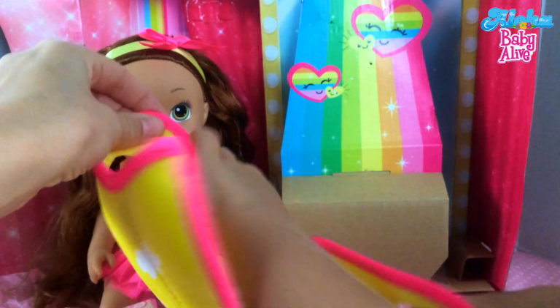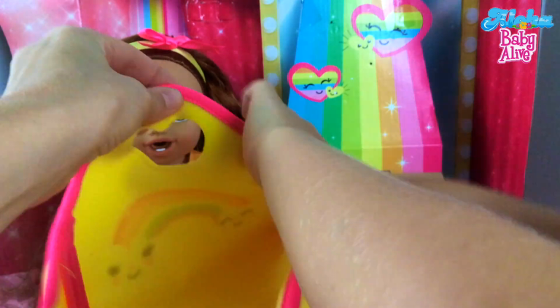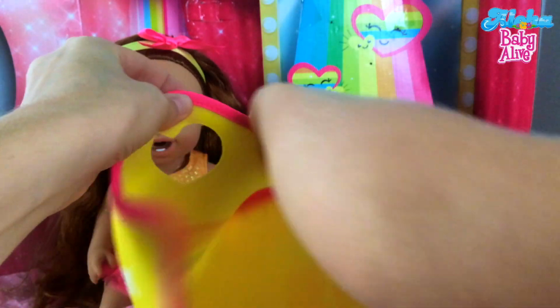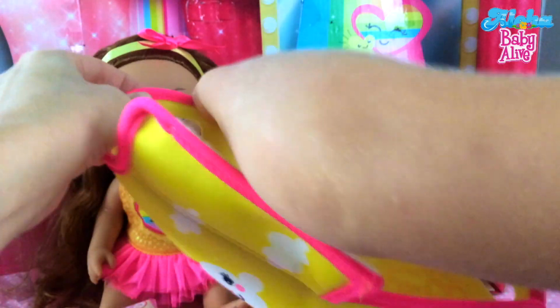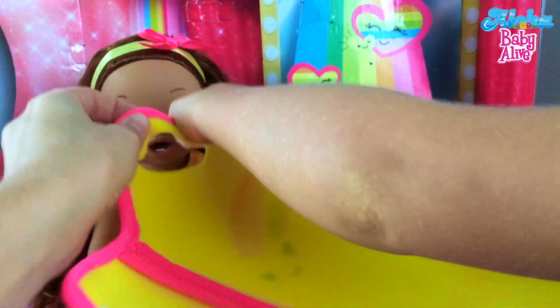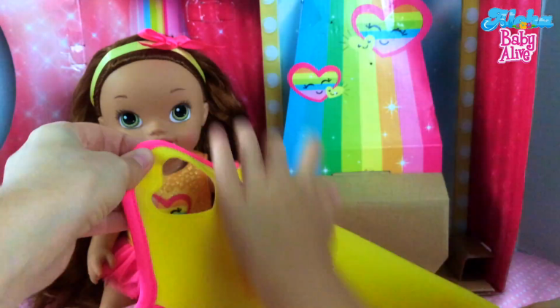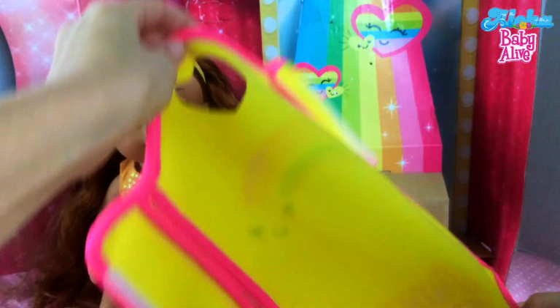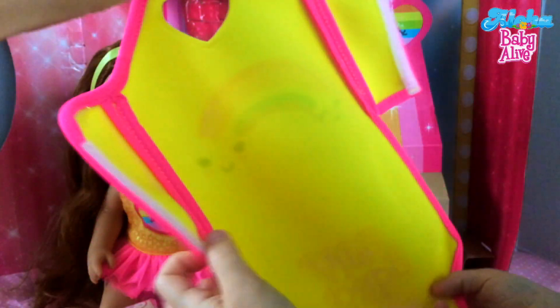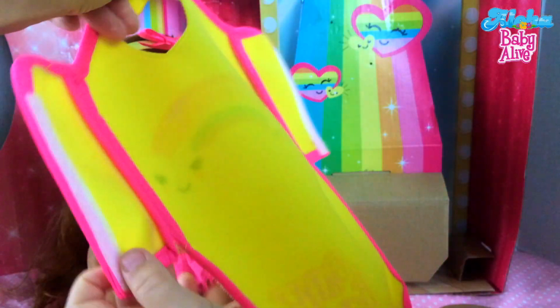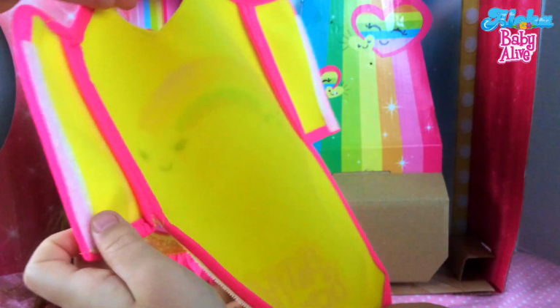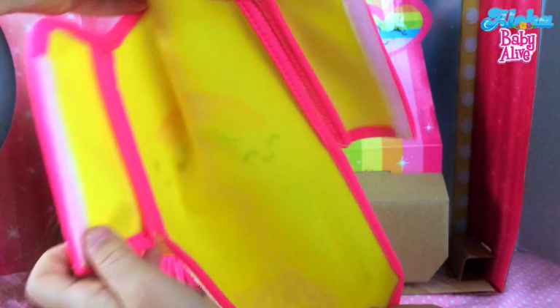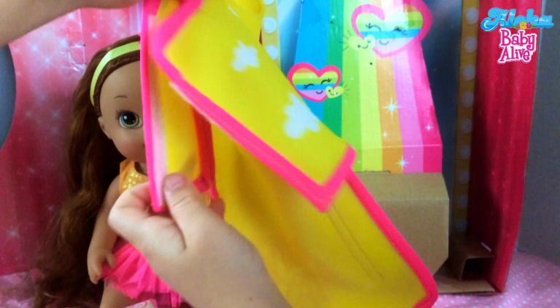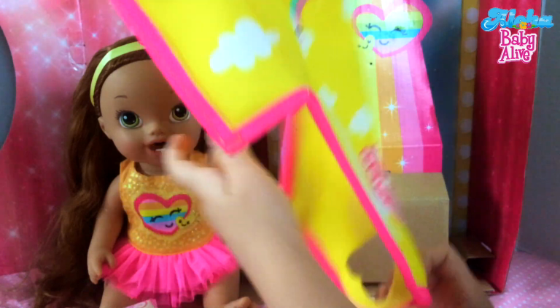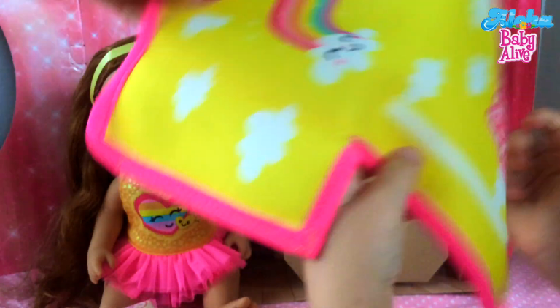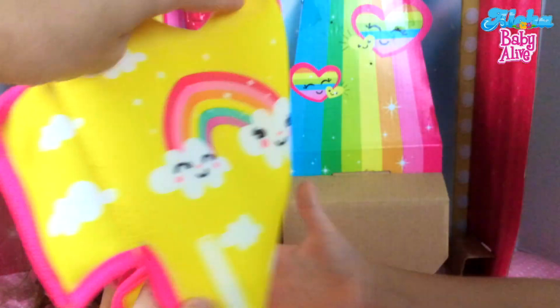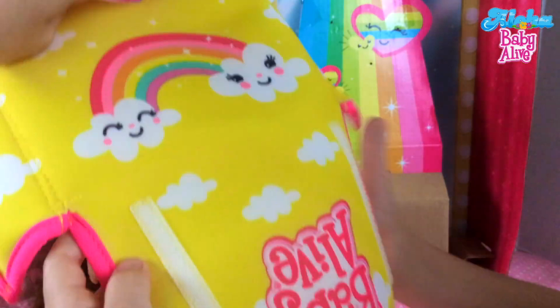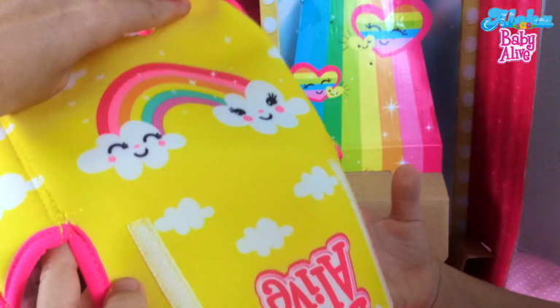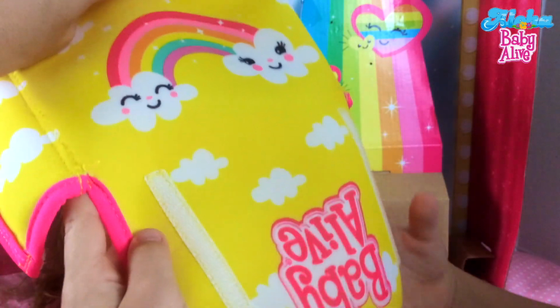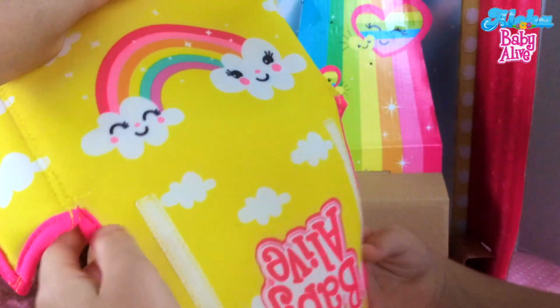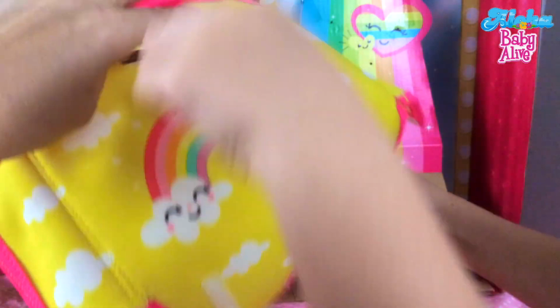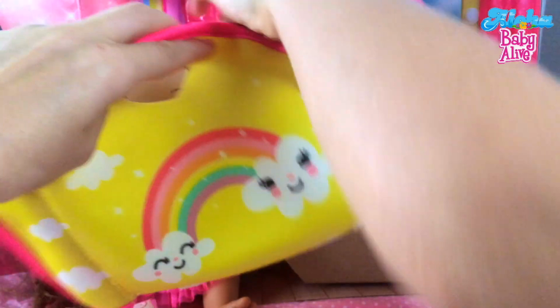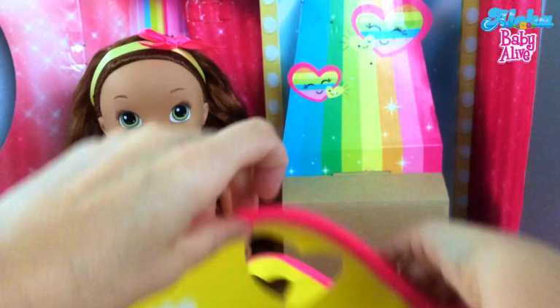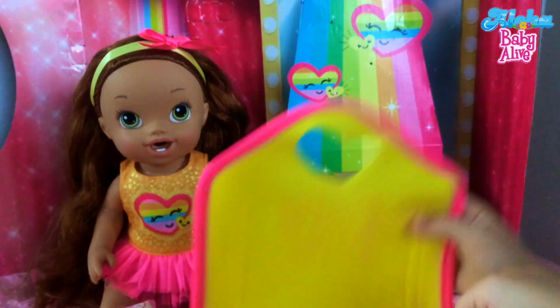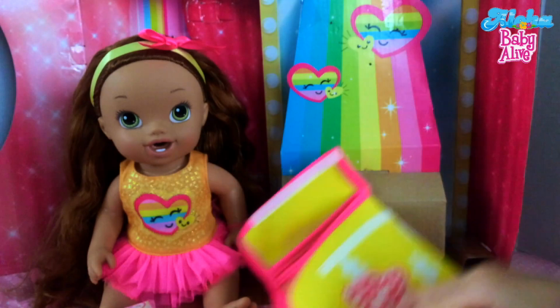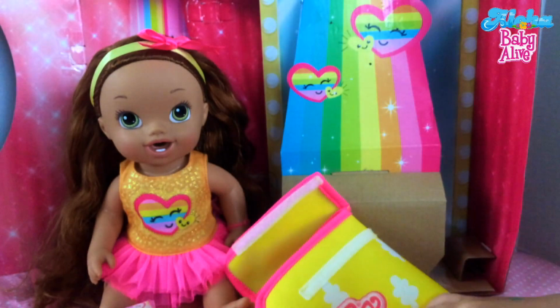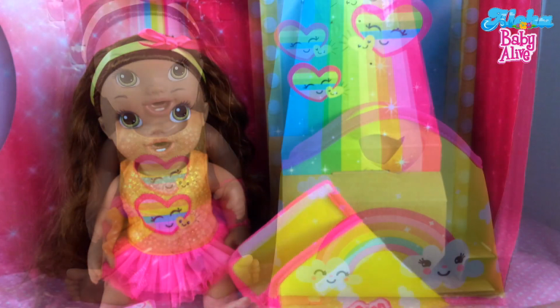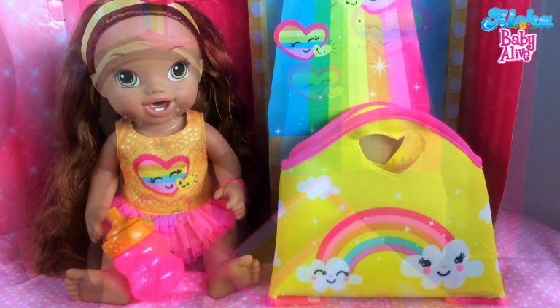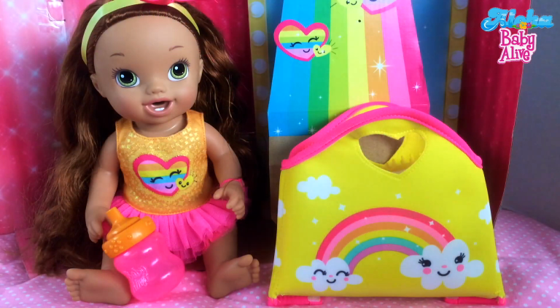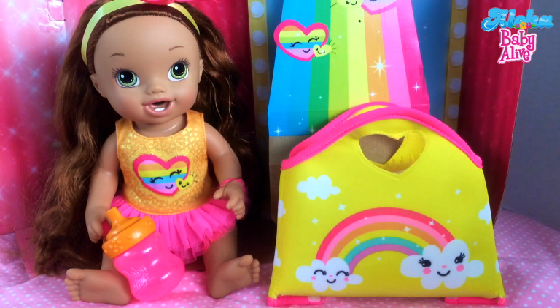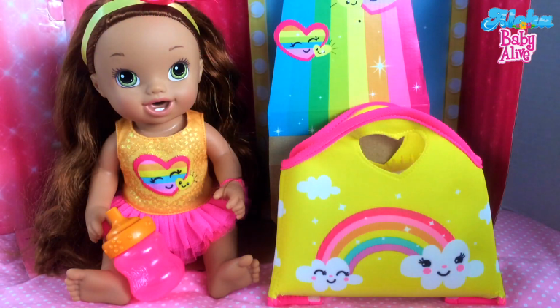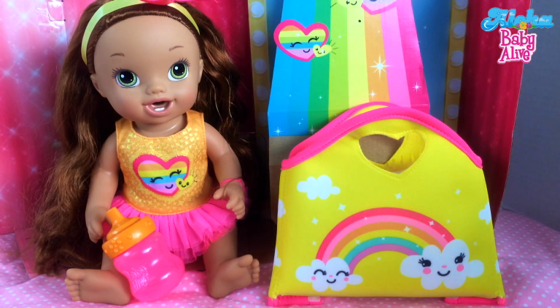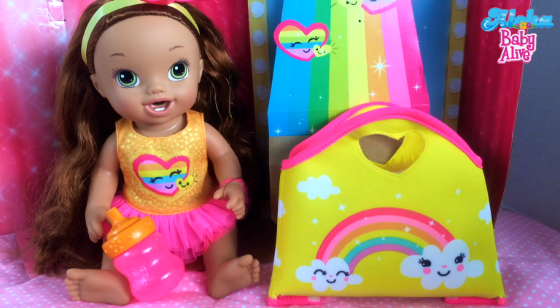The diaper bag can open up to be a changing pad — like this — and then she can lay down on it when you need to change her diaper. How cool is that! And it closes back up. Thank you, Skye, for showing us. You're welcome!